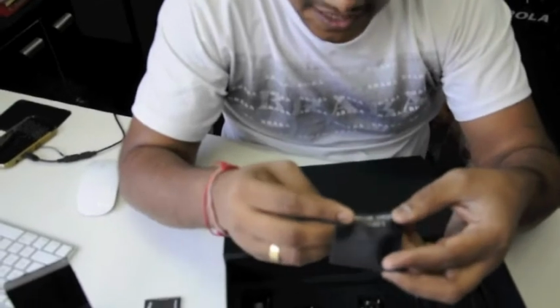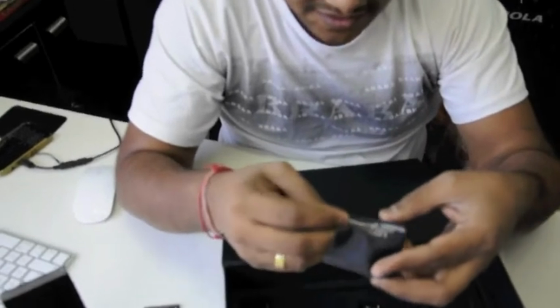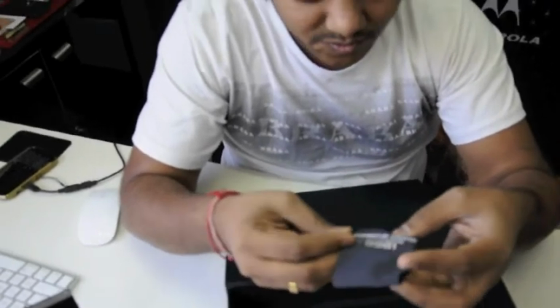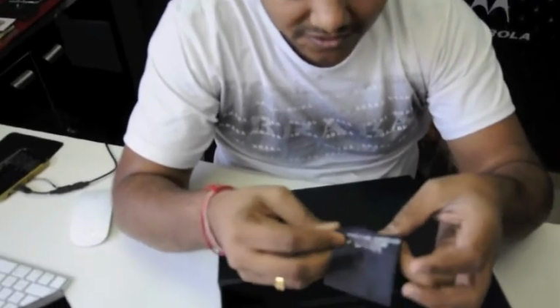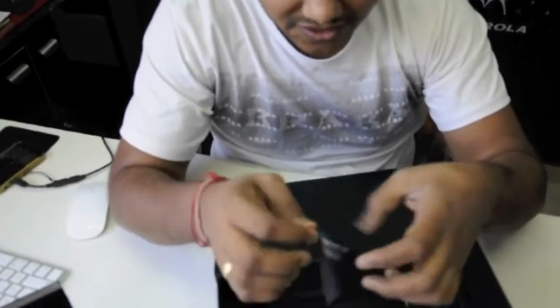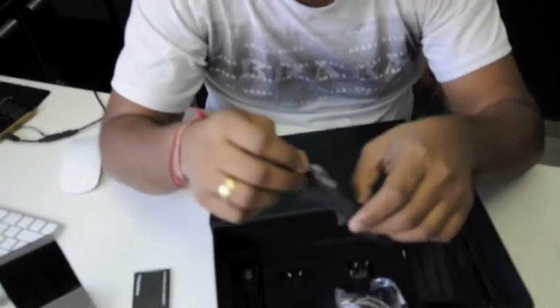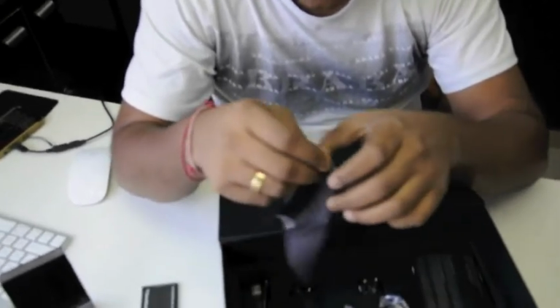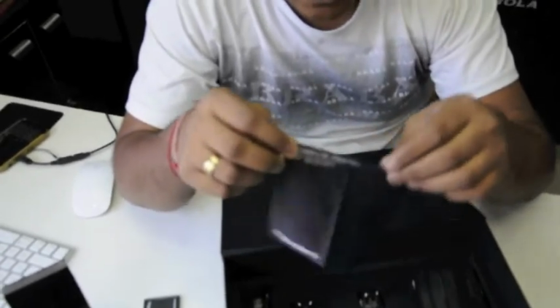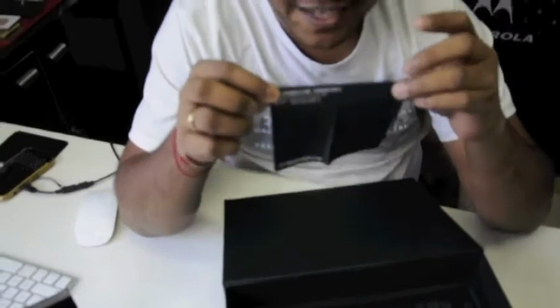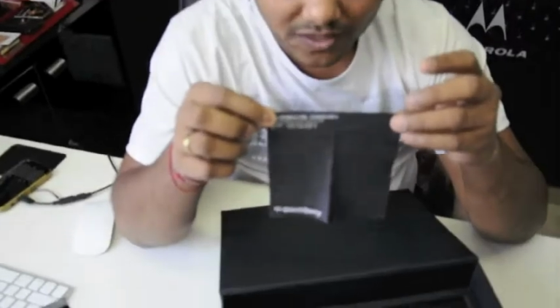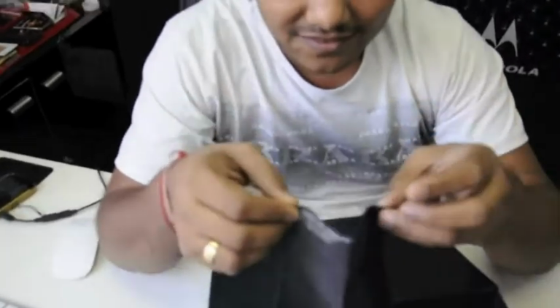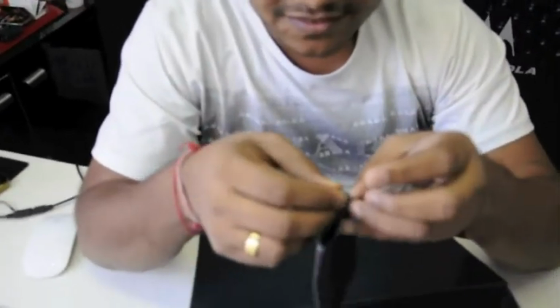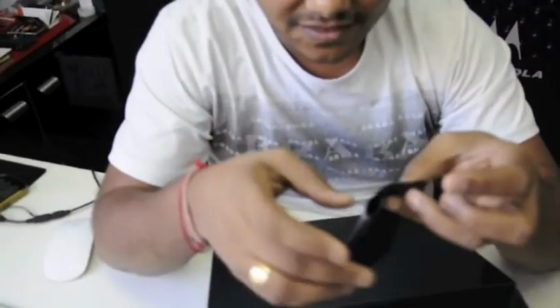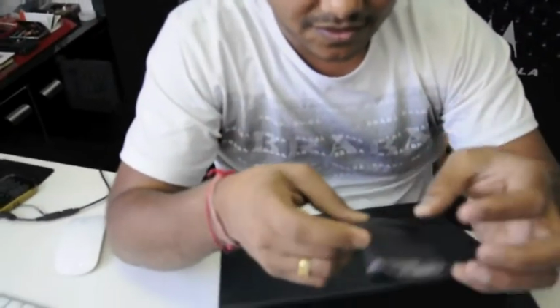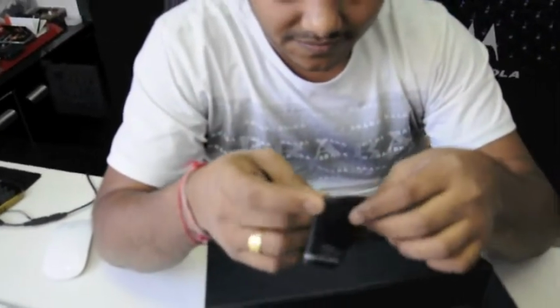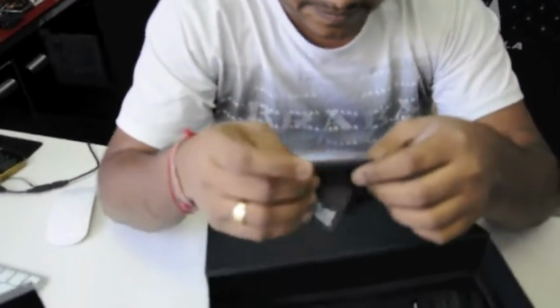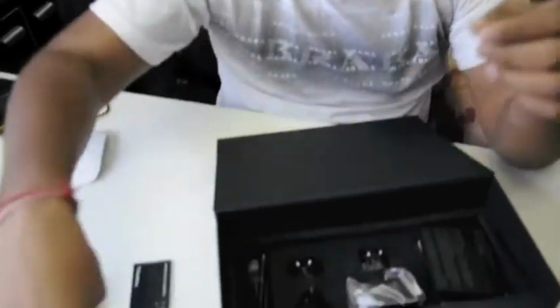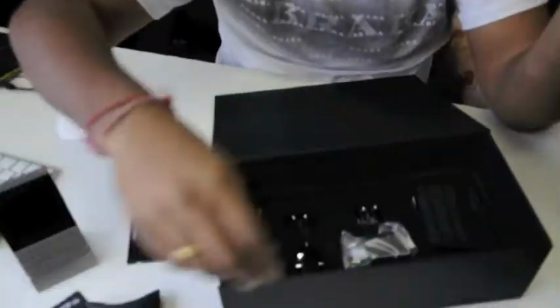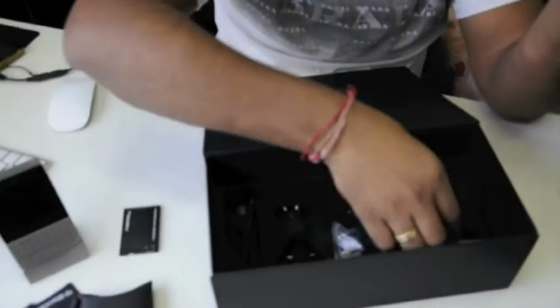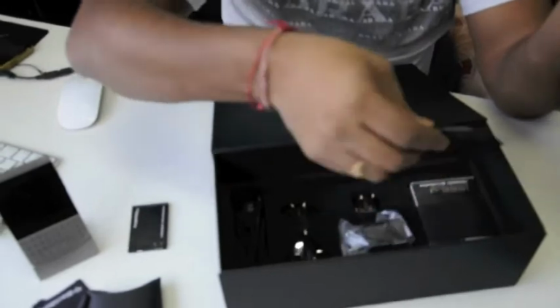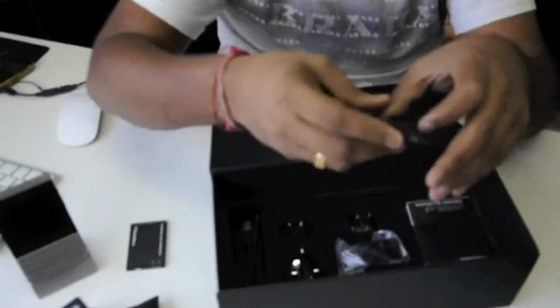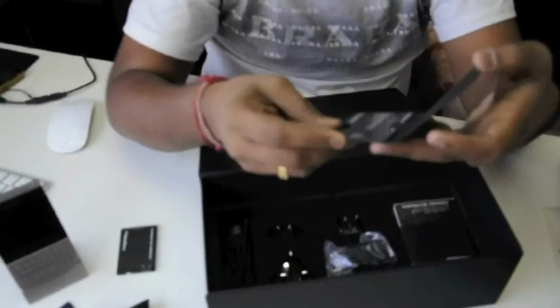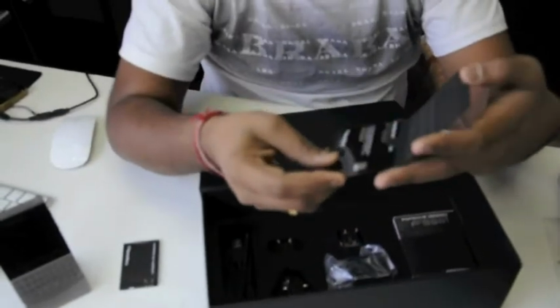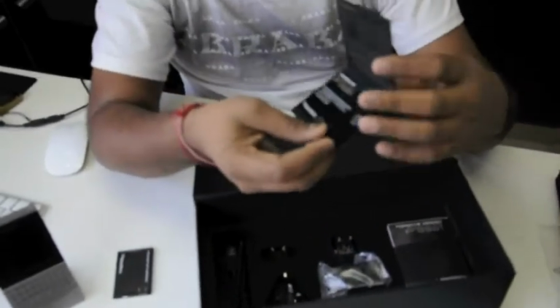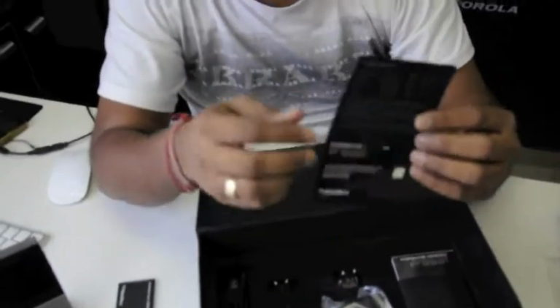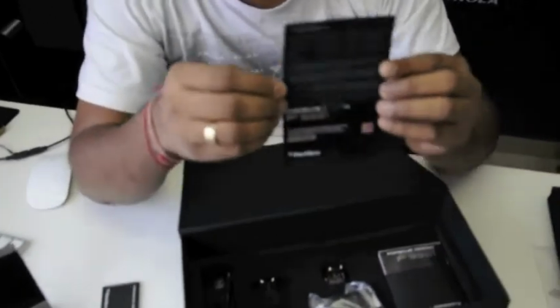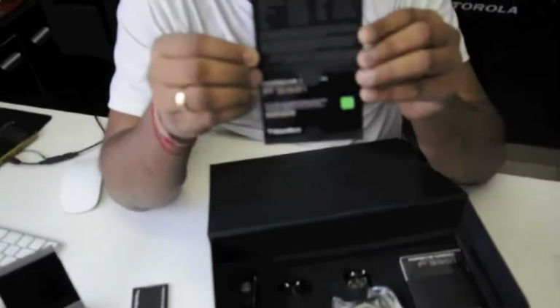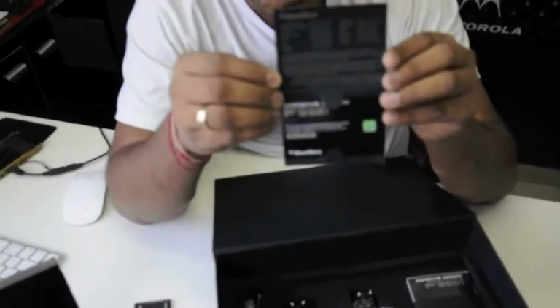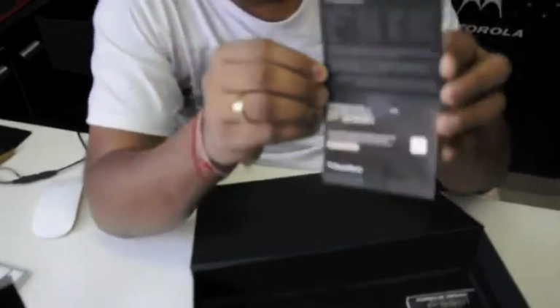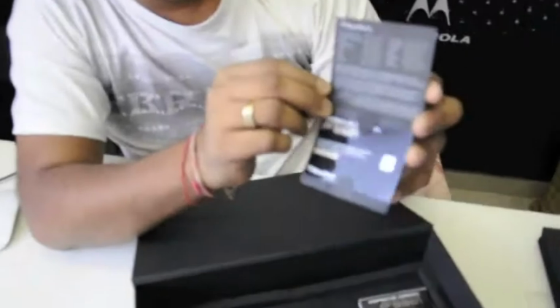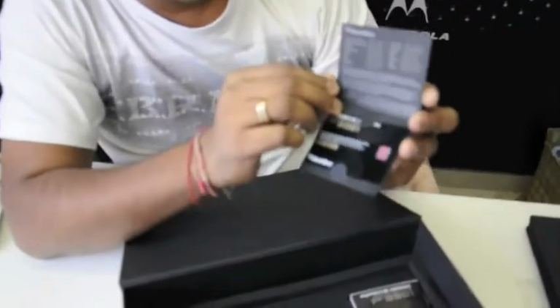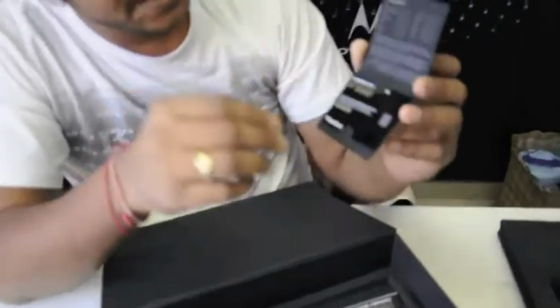This proves the luxury. Yes, this is the P9981. And this is the ownership card — this is very unique. This is a limited edition.